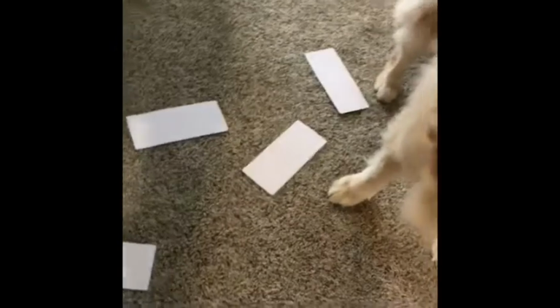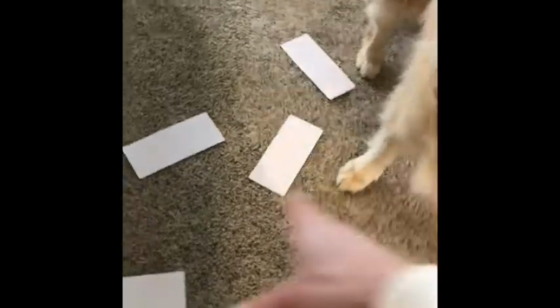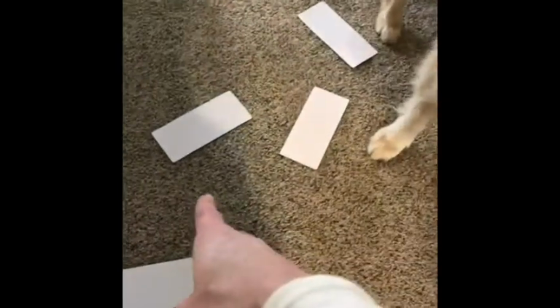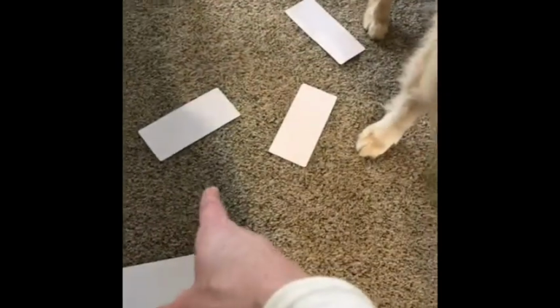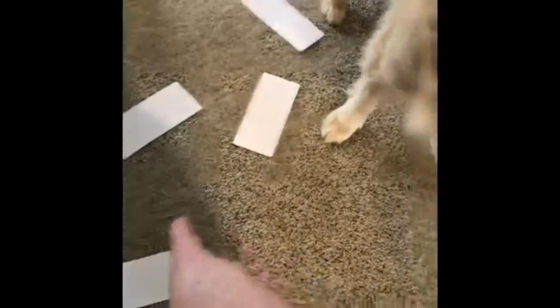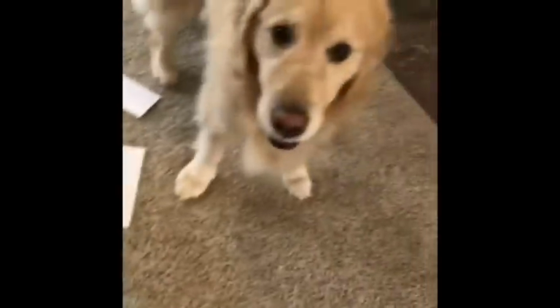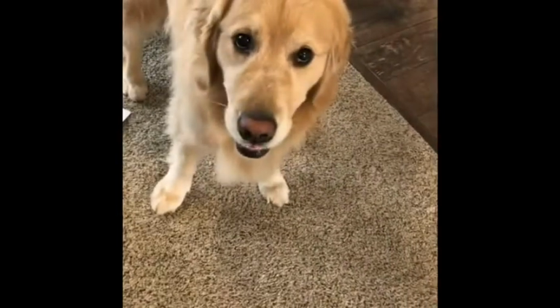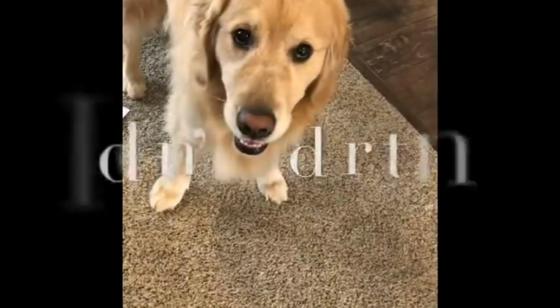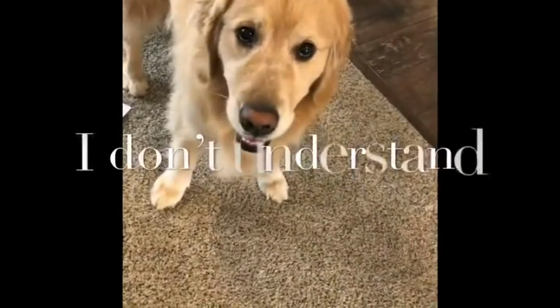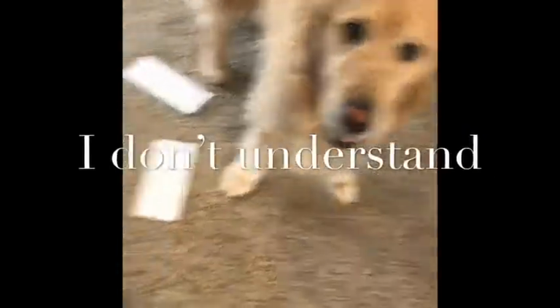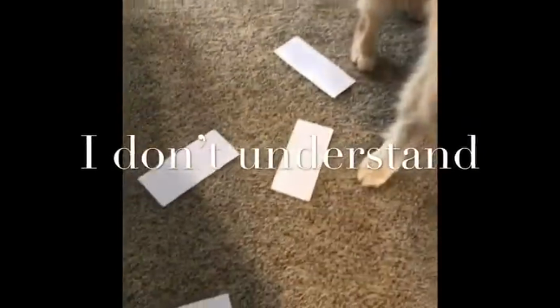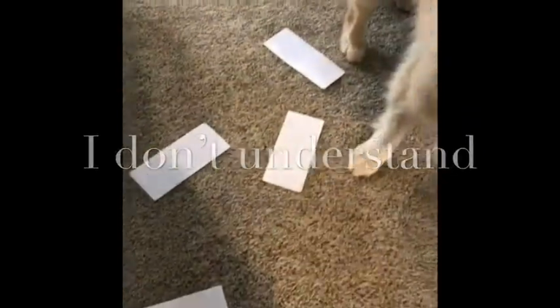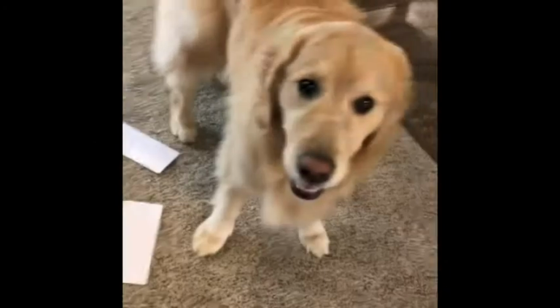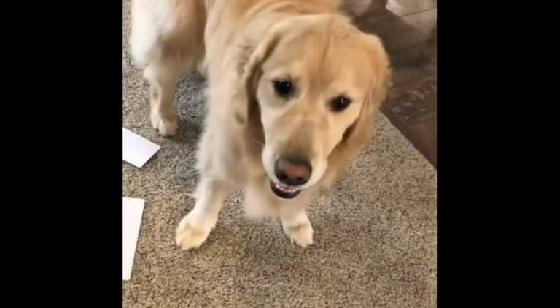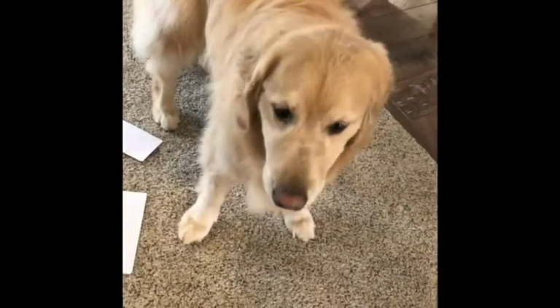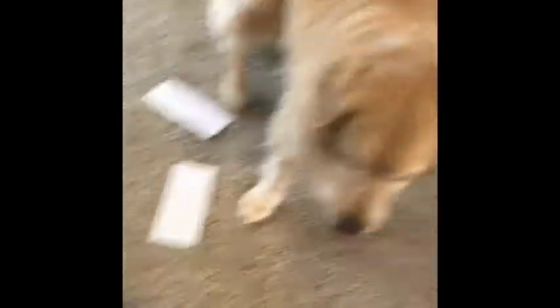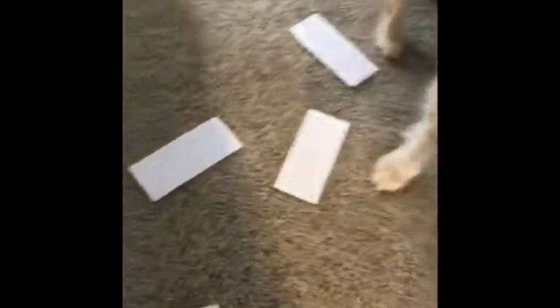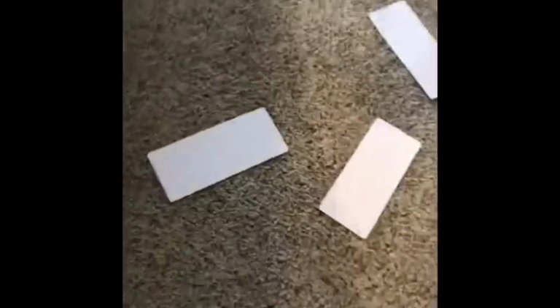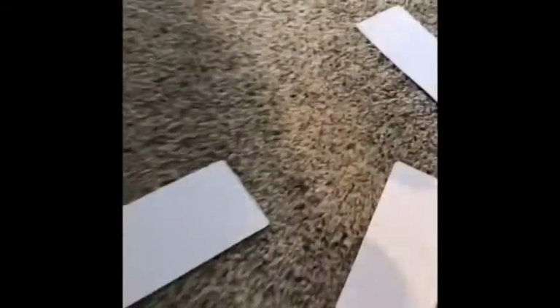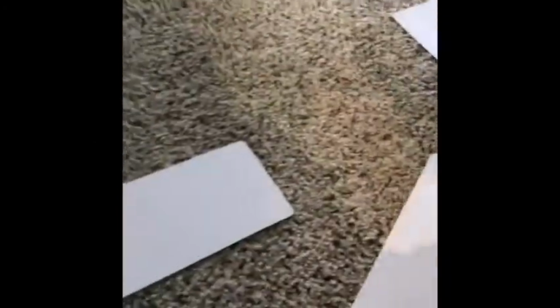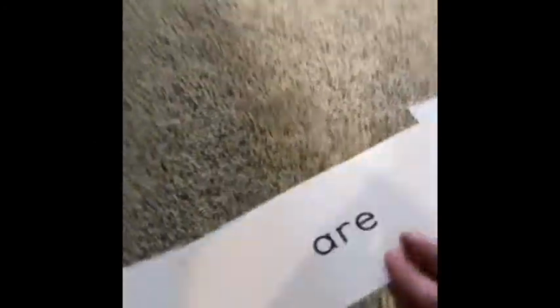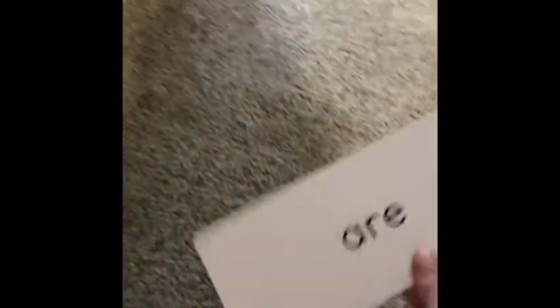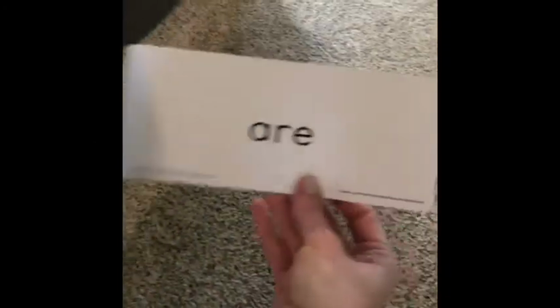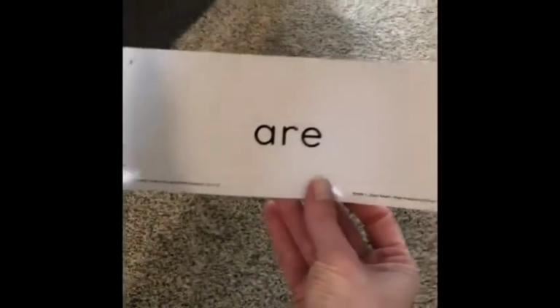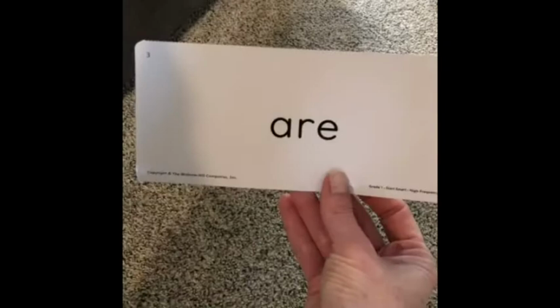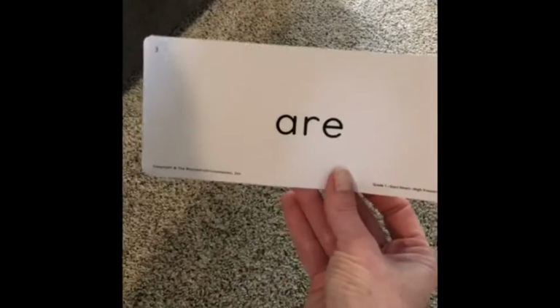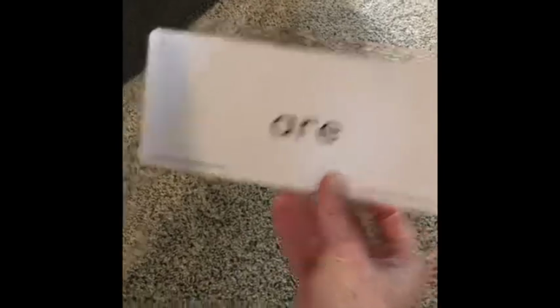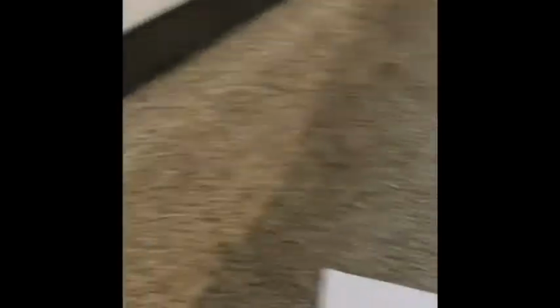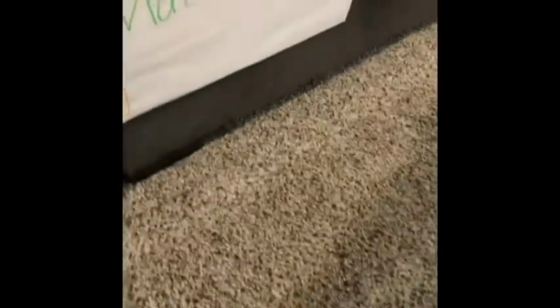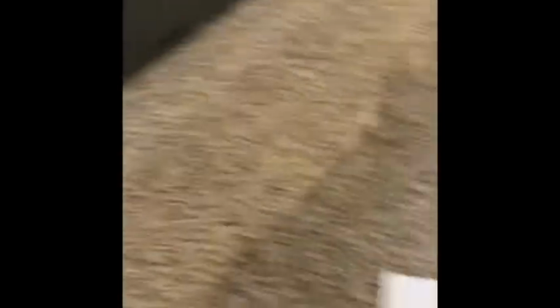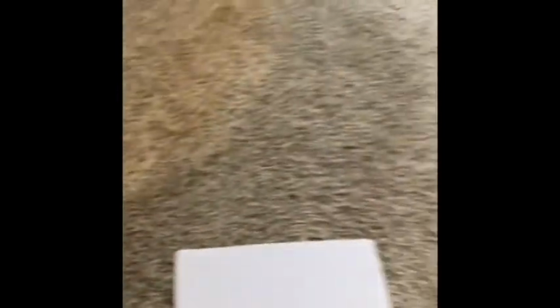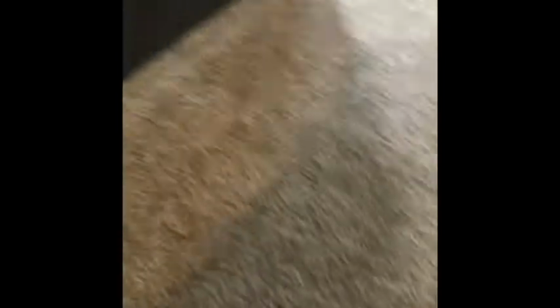Pick another one. She's a little unmotivated. I guess I have to pick for her. Arr! Good job! Let's do another one.